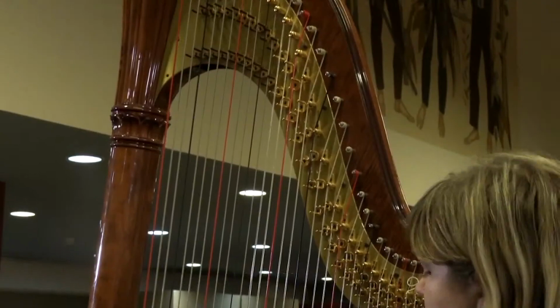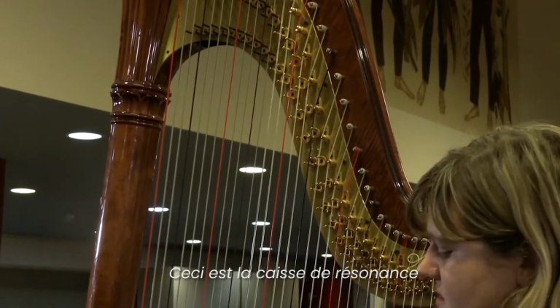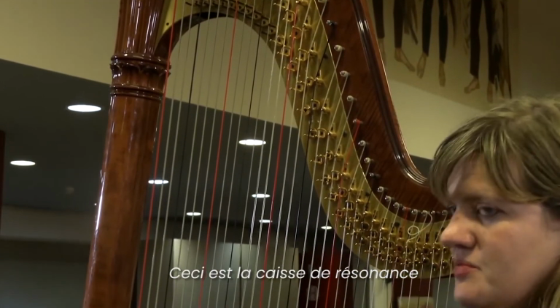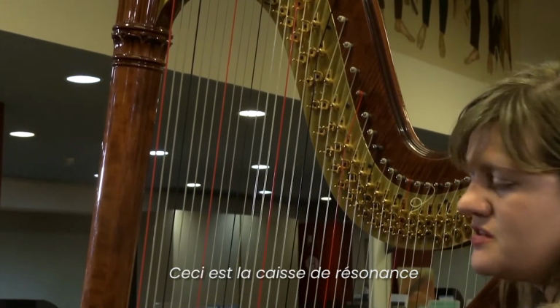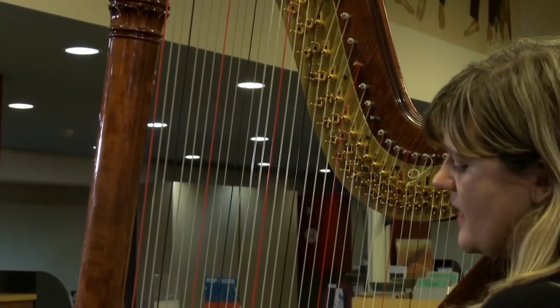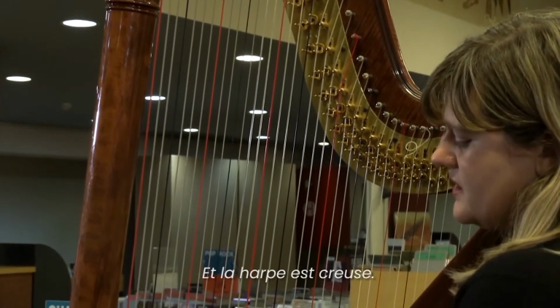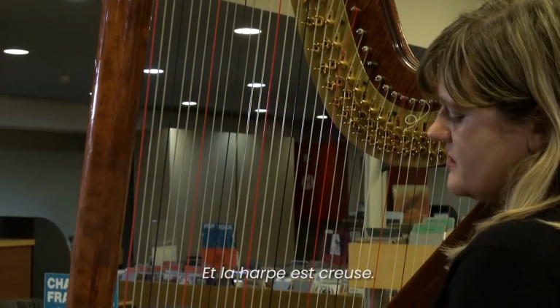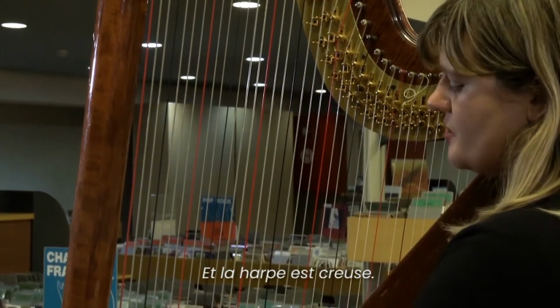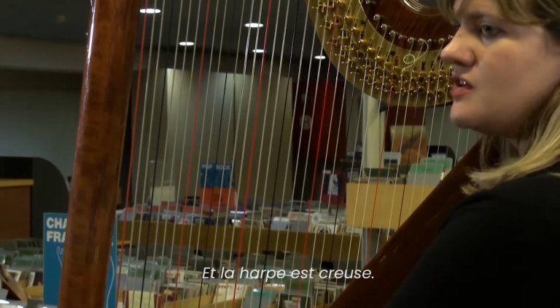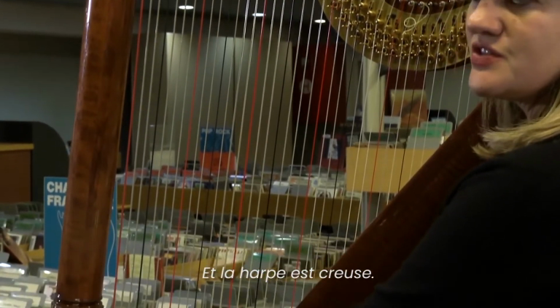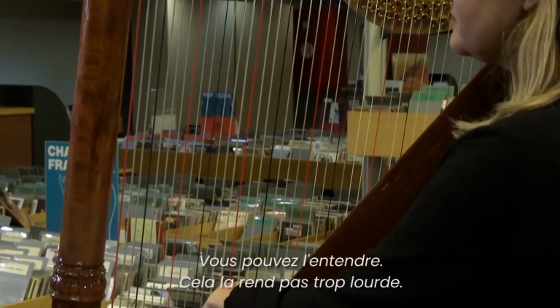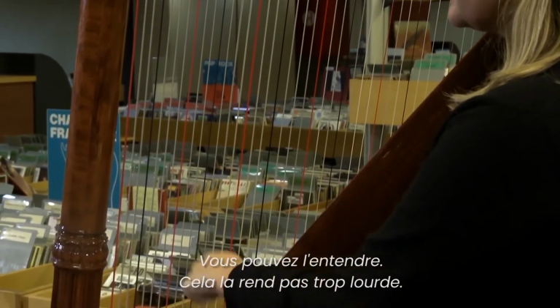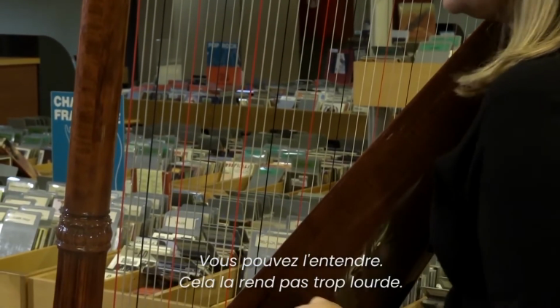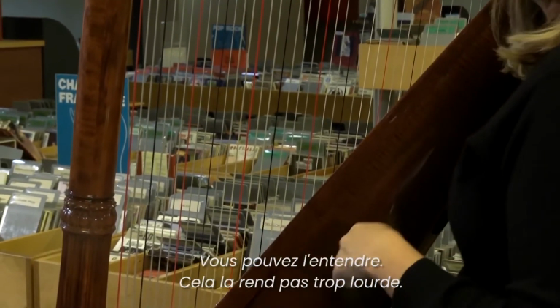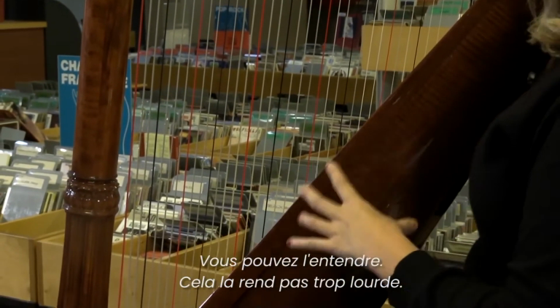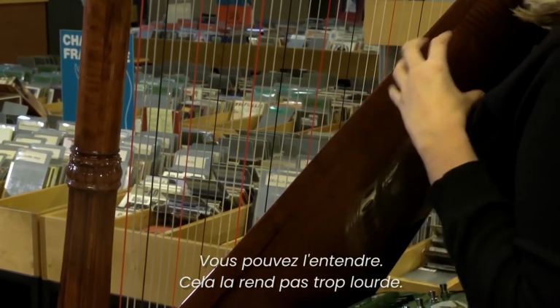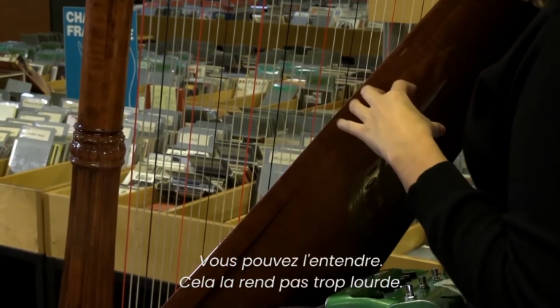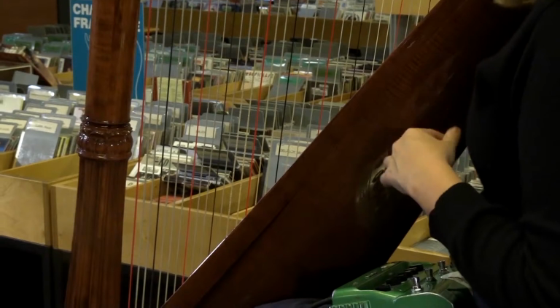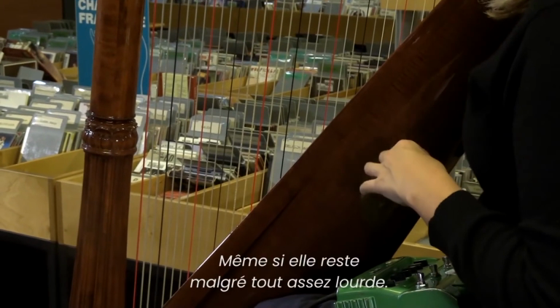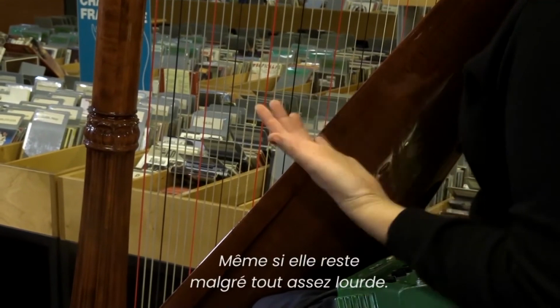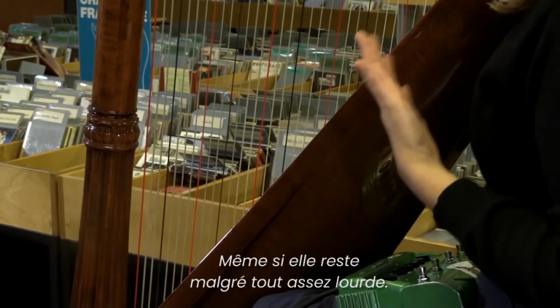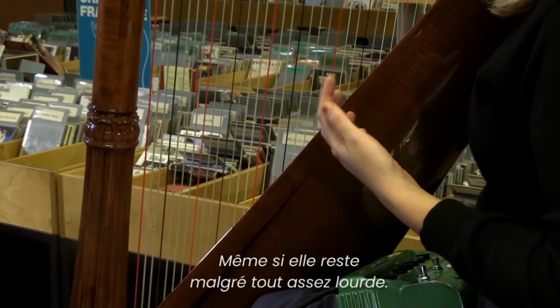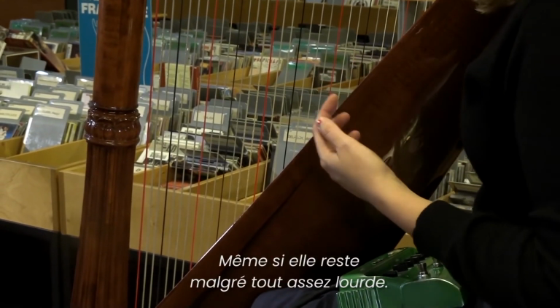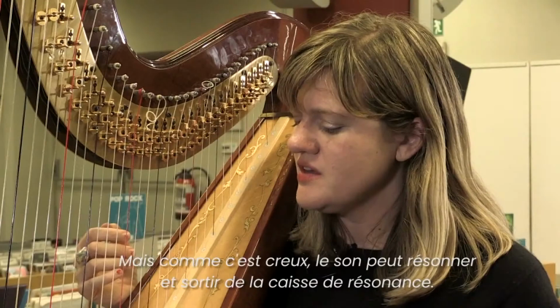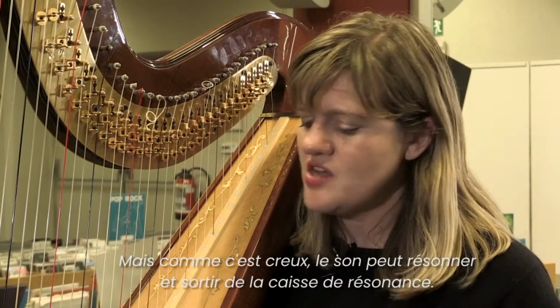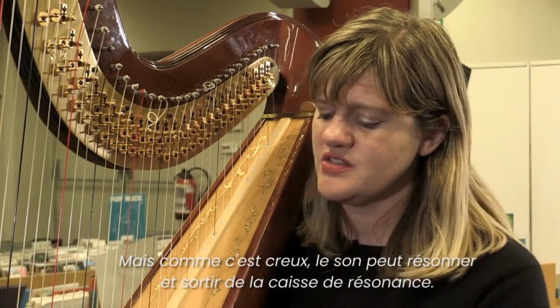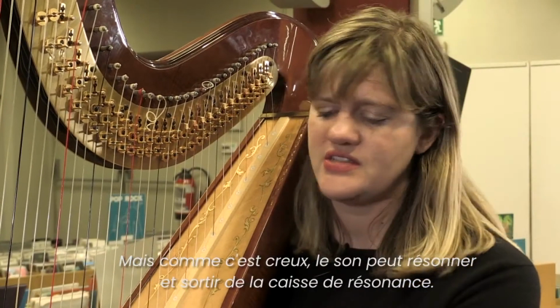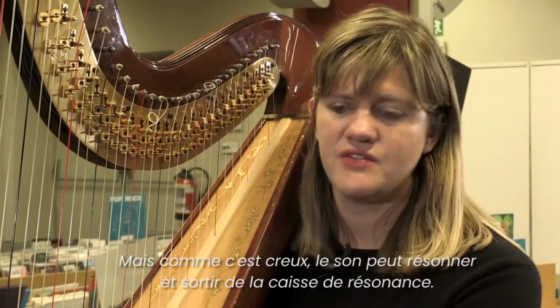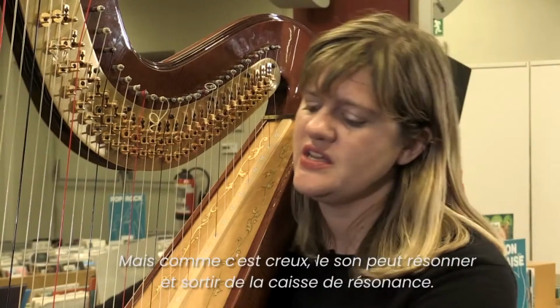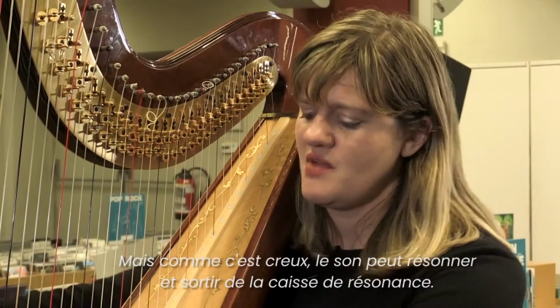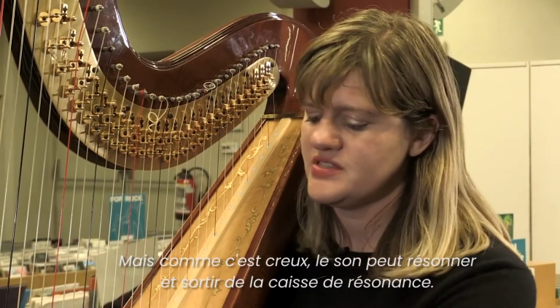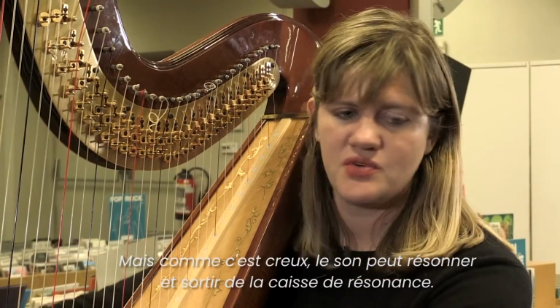This is the sounding board, and the harp is hollow — so you can kind of hear it. That makes it not so heavy, but it's still pretty heavy. It's hollow so that the sound can resonate and come out of the sounding board.